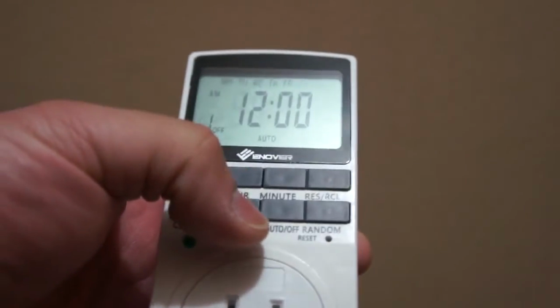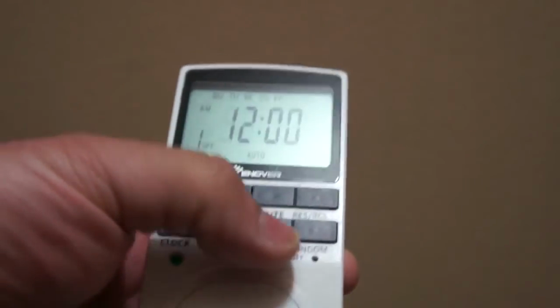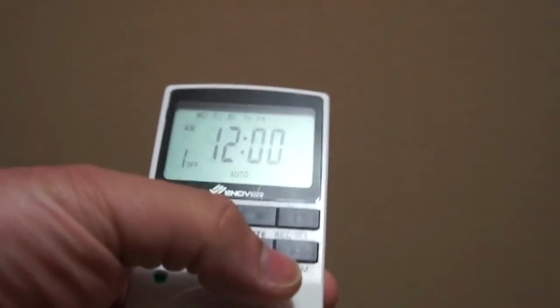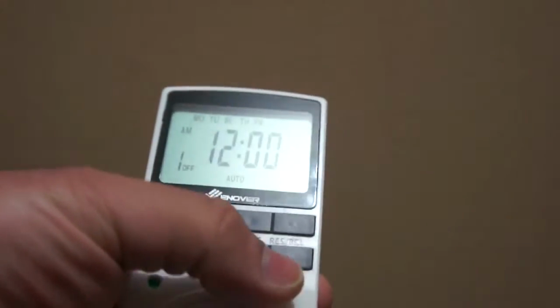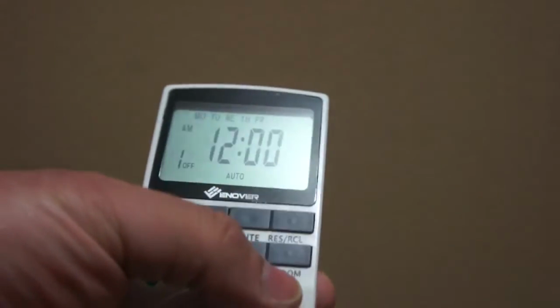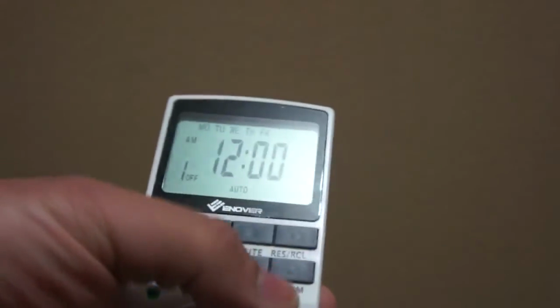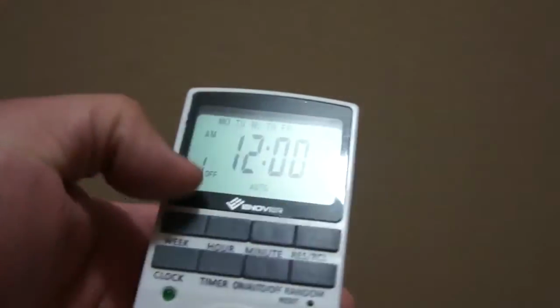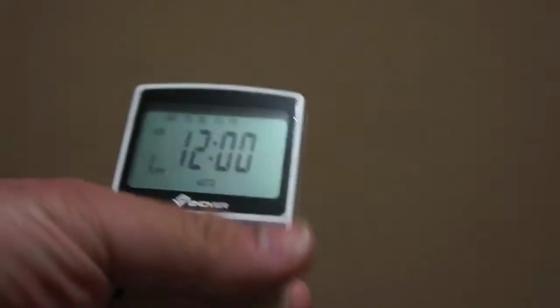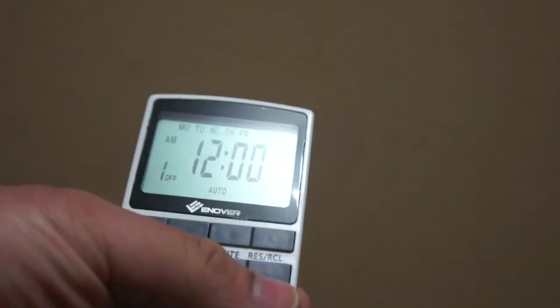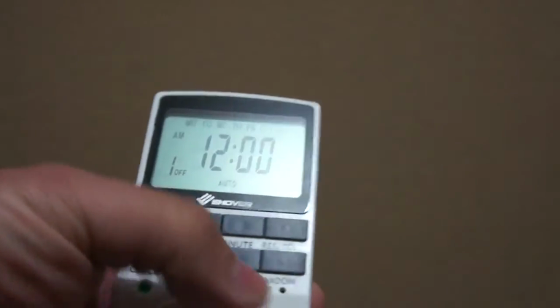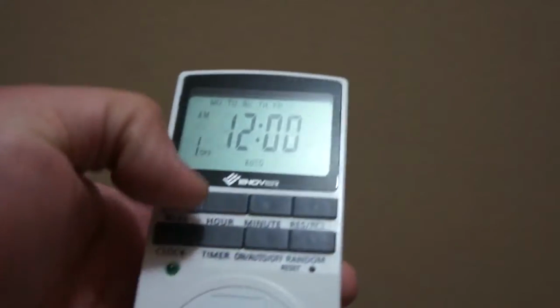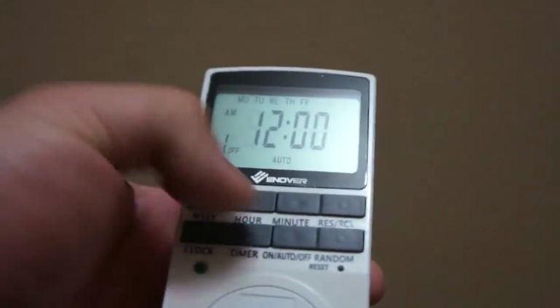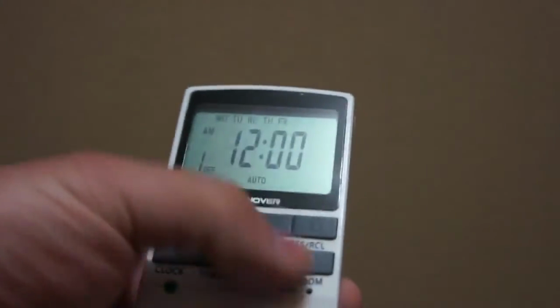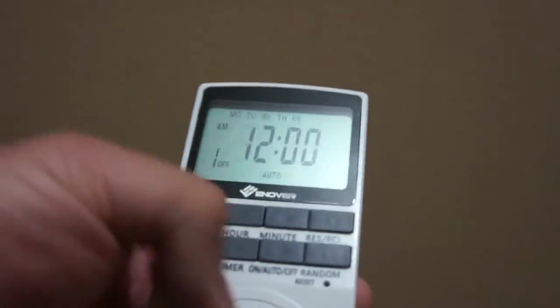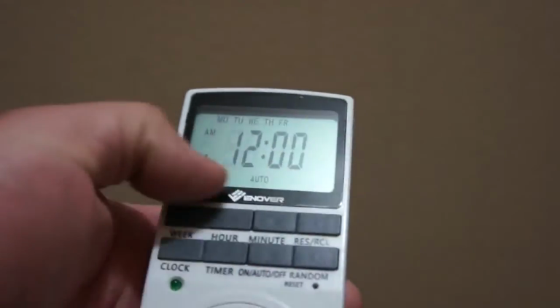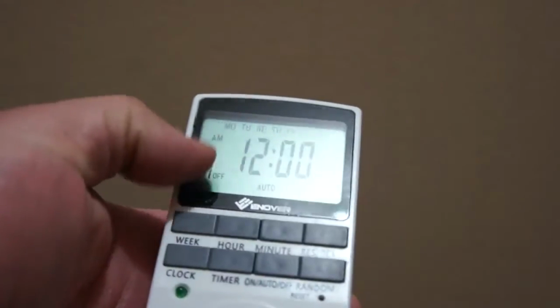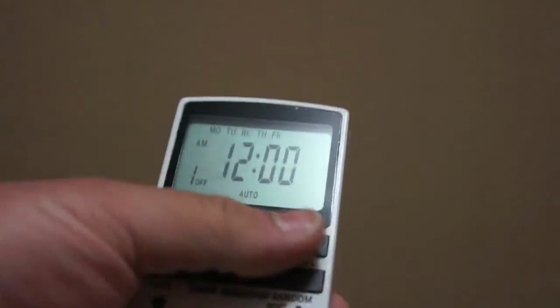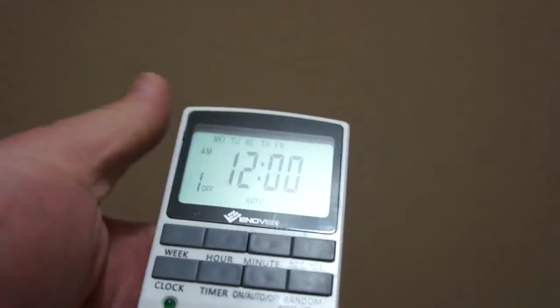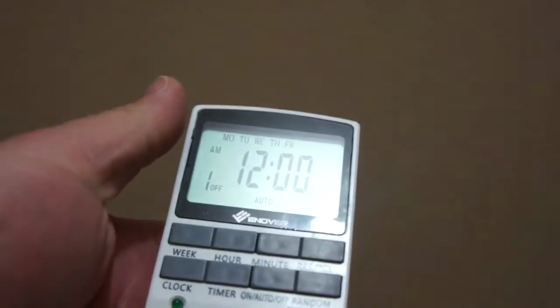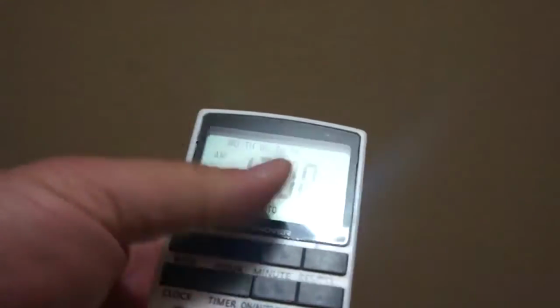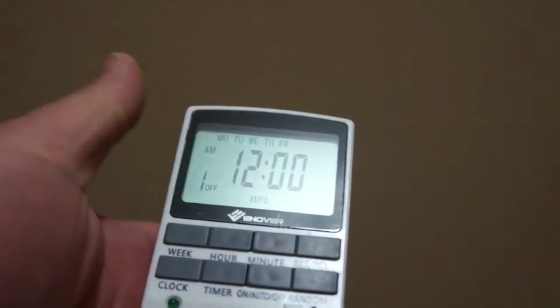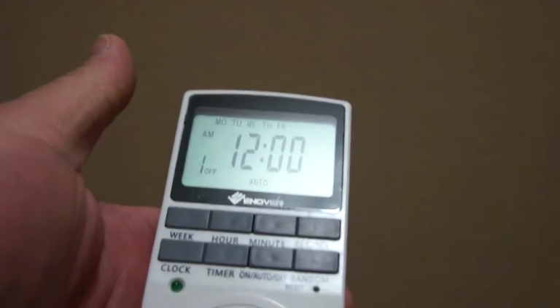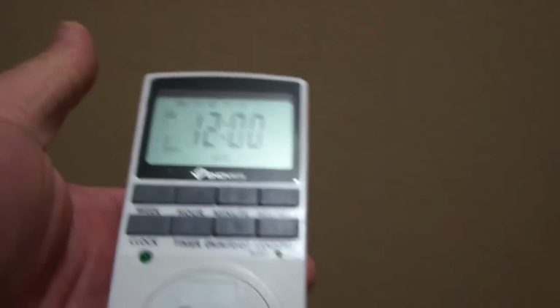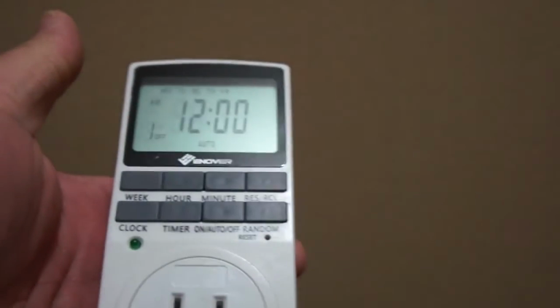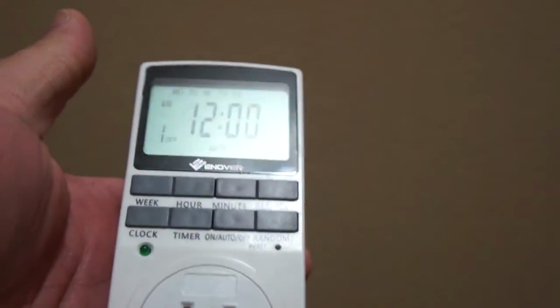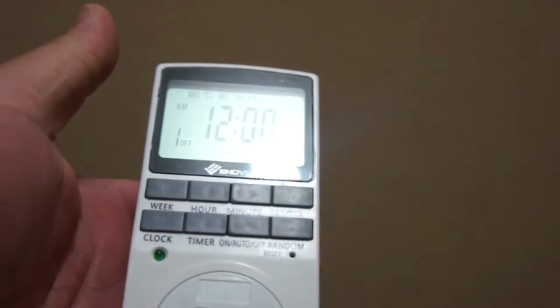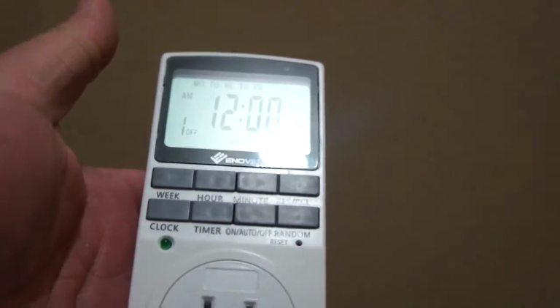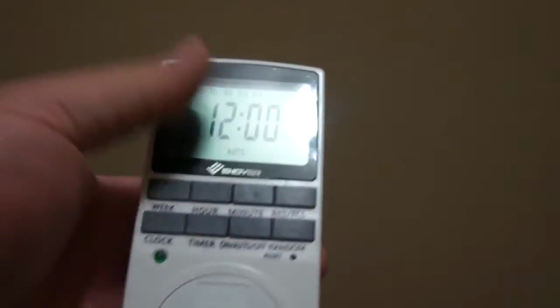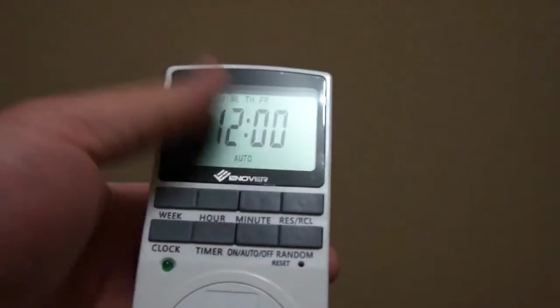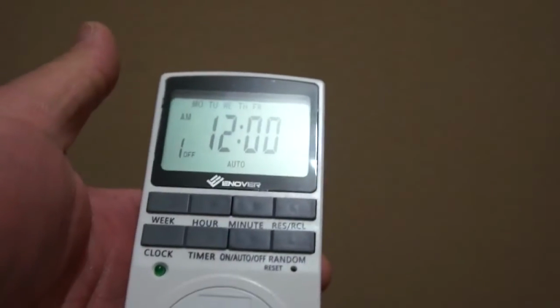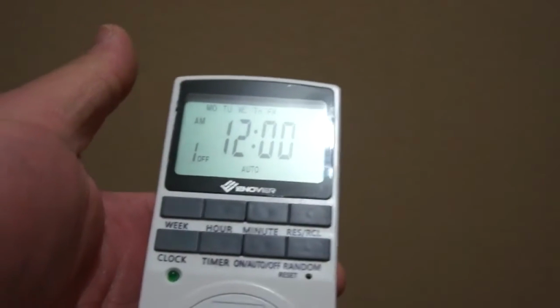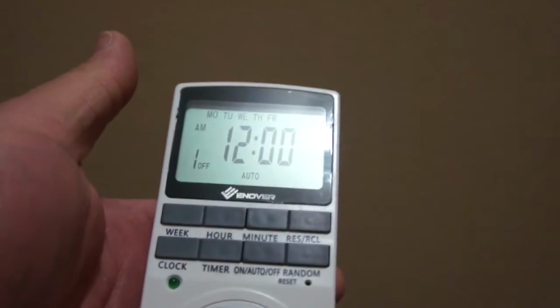You can also have a random setting. So if you have more than one timer, you can have it randomly turn on and off based on whatever timers you have set.